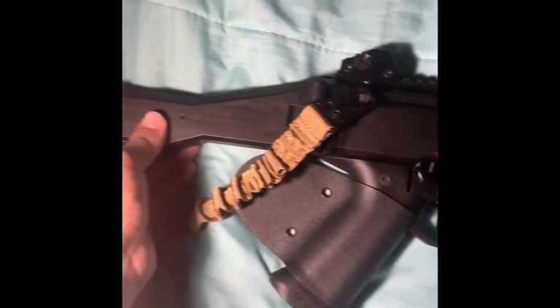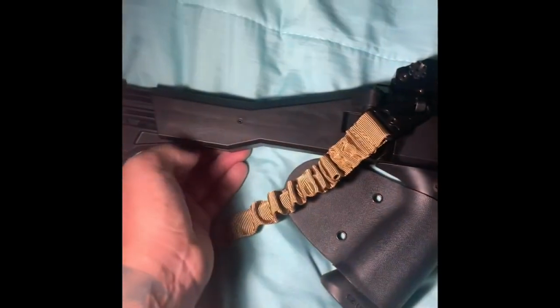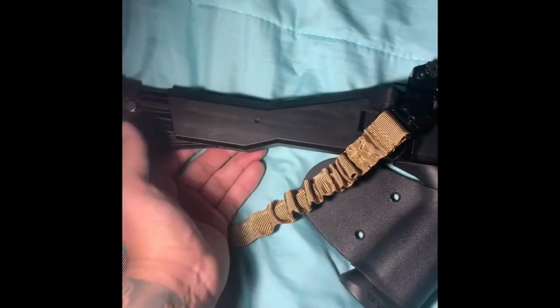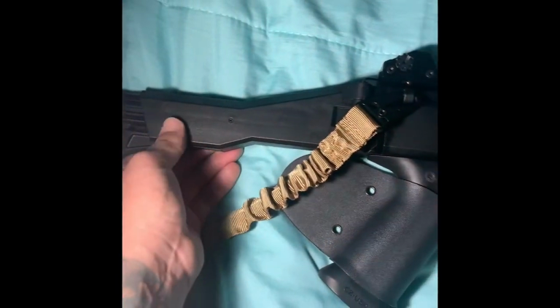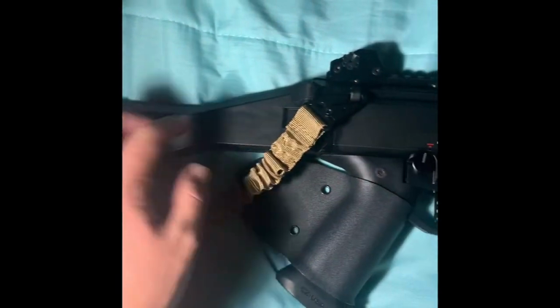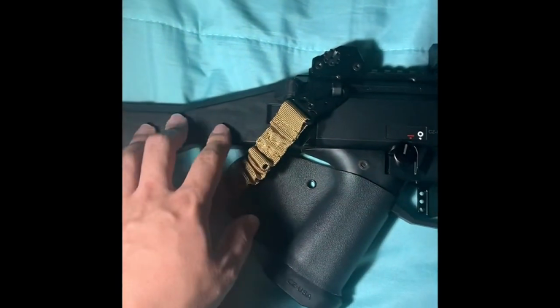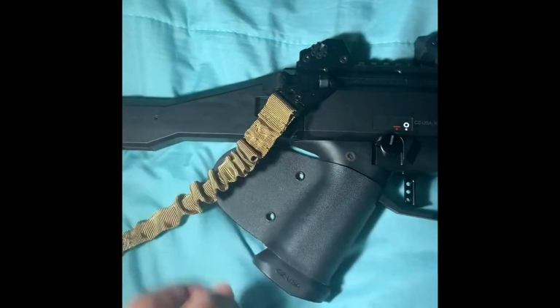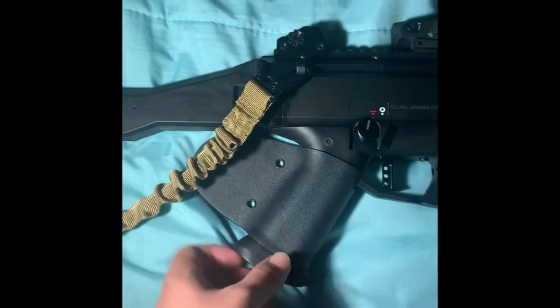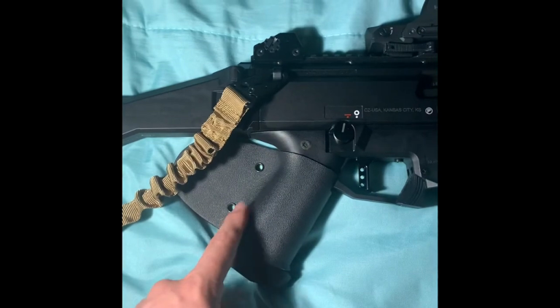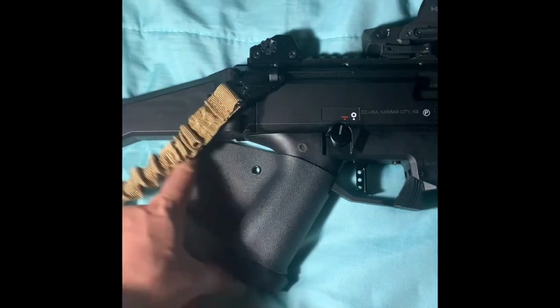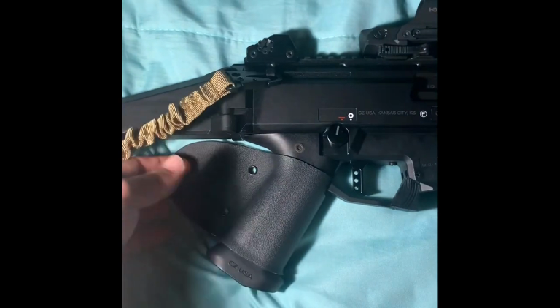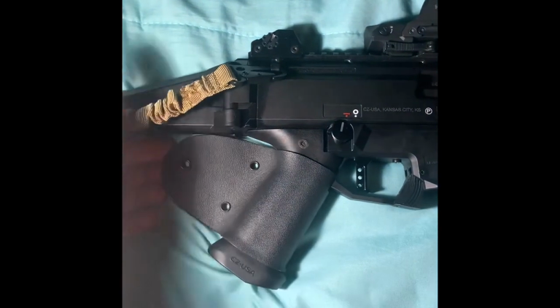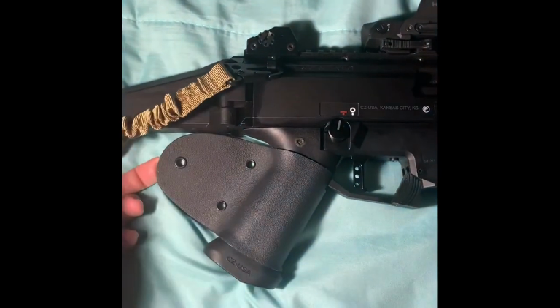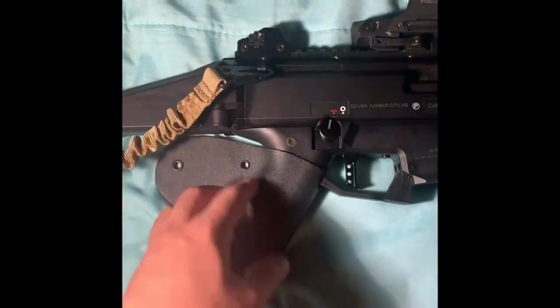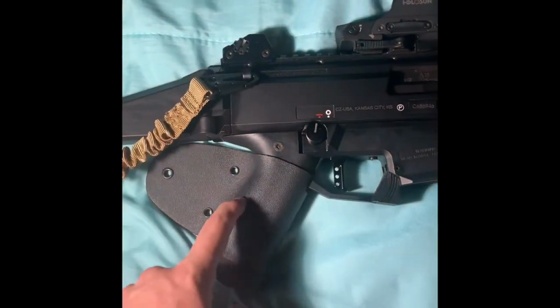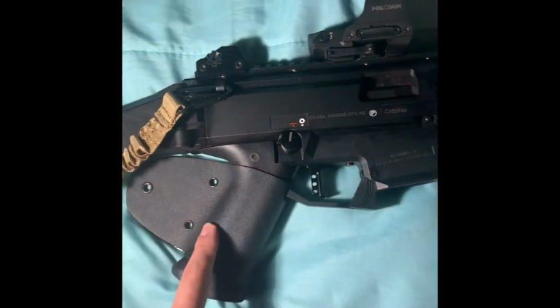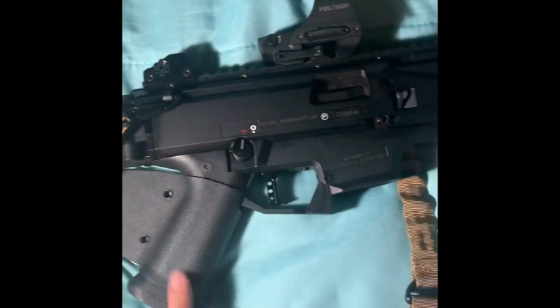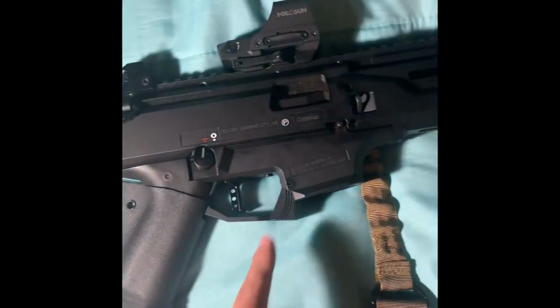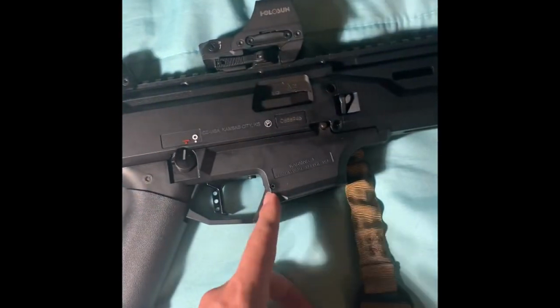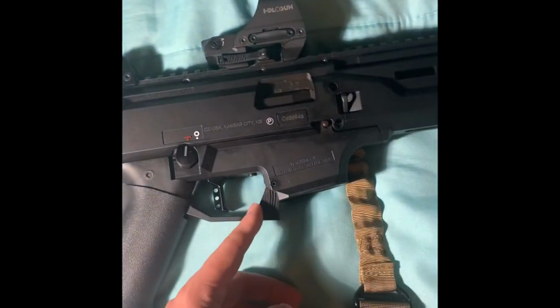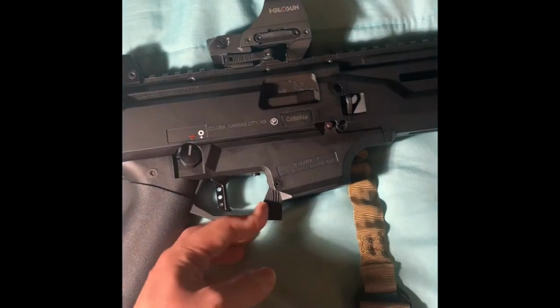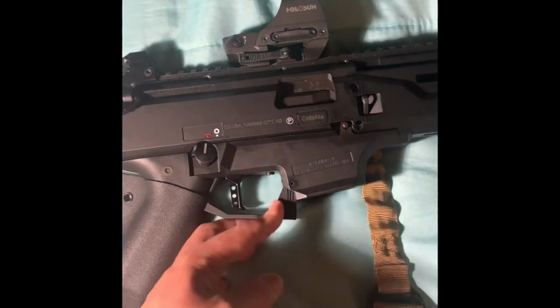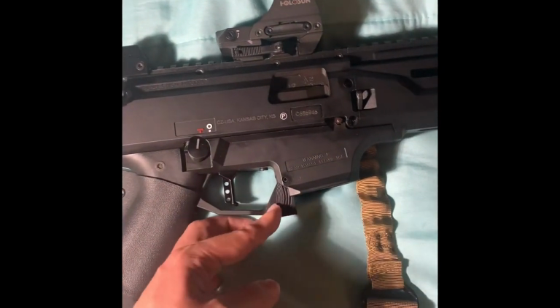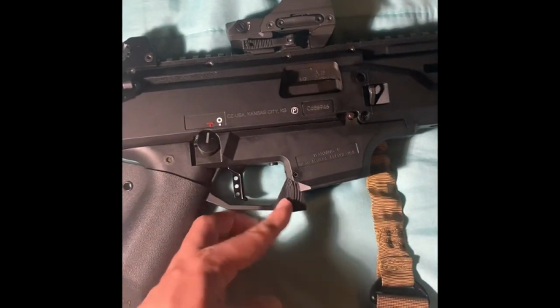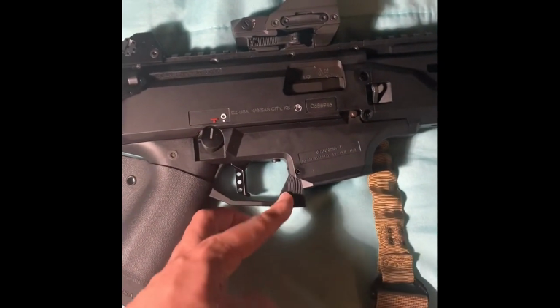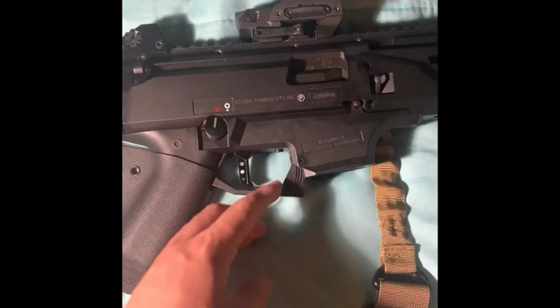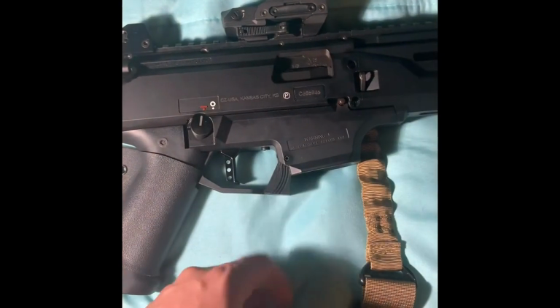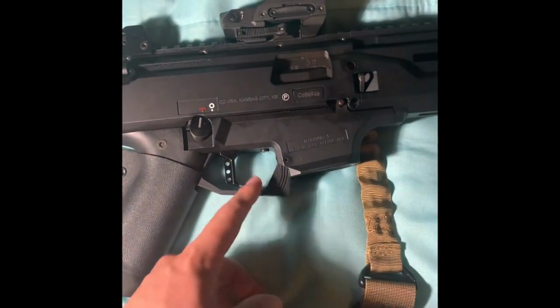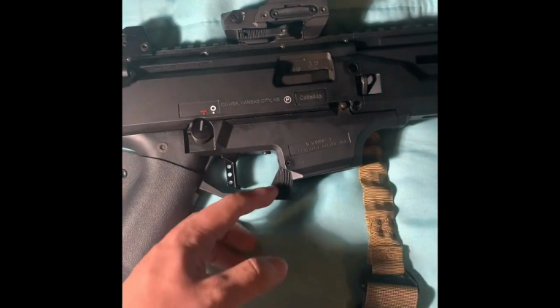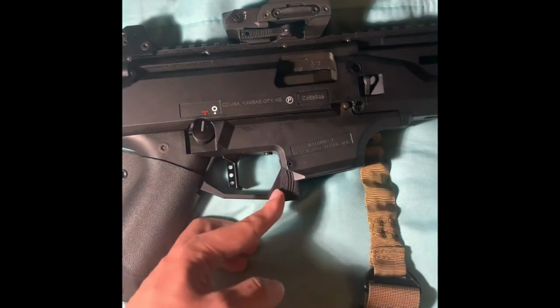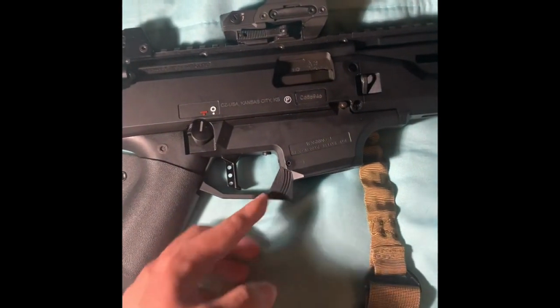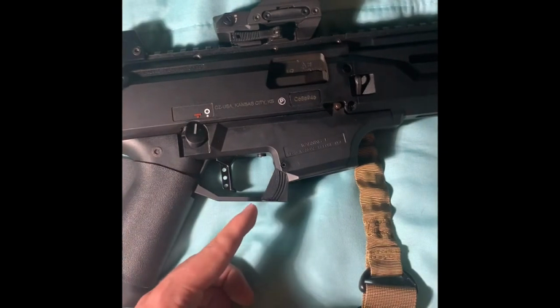Obviously it's California compliant, so even though it's originally a folding stock, this one is locked back into place and I do have the fin, which is really annoying, but that's California compliance. I'll be soon getting the upgraded HP Industries mag release right here.